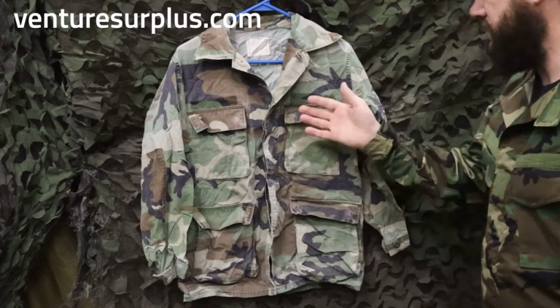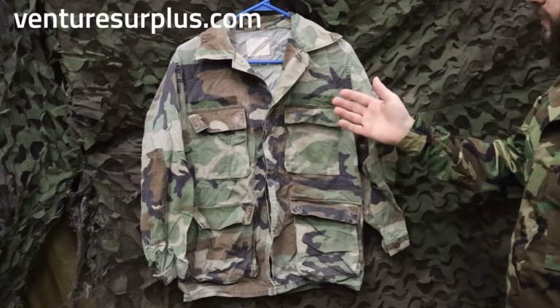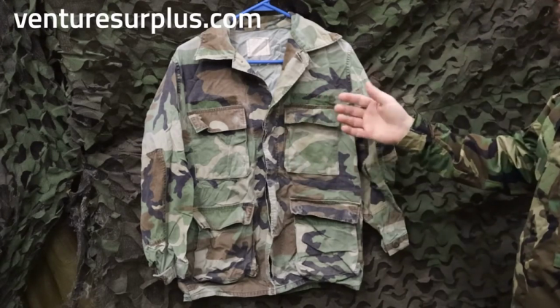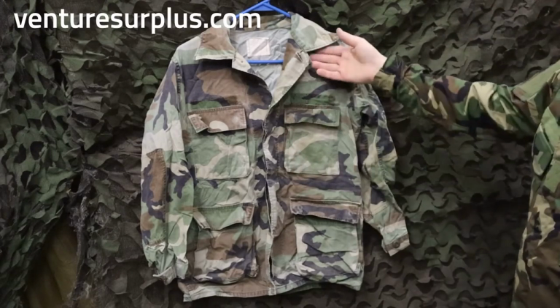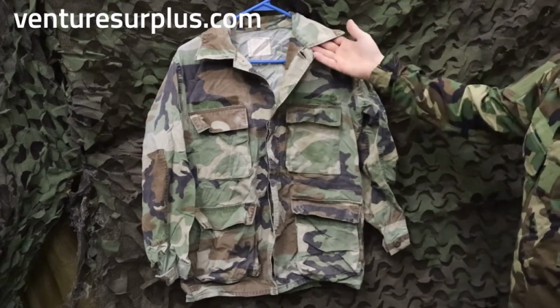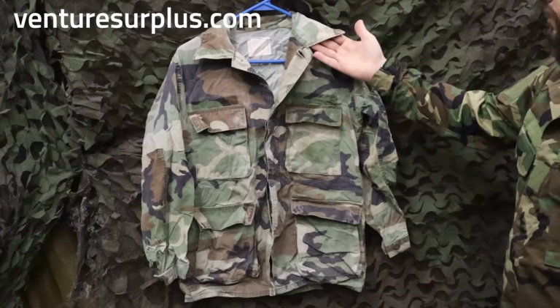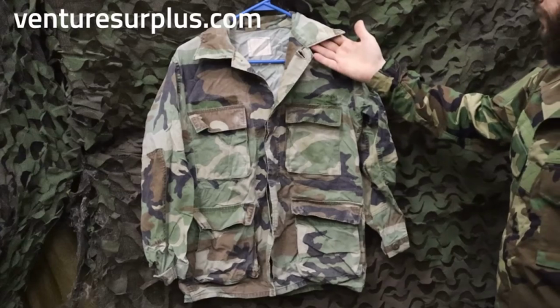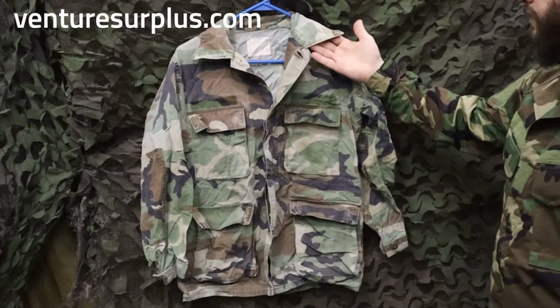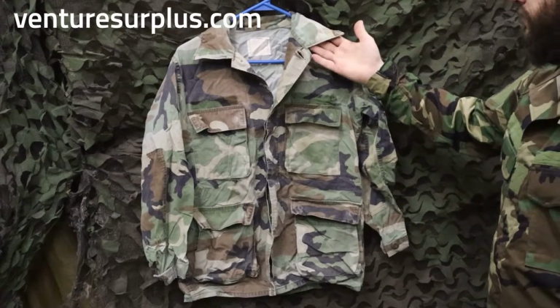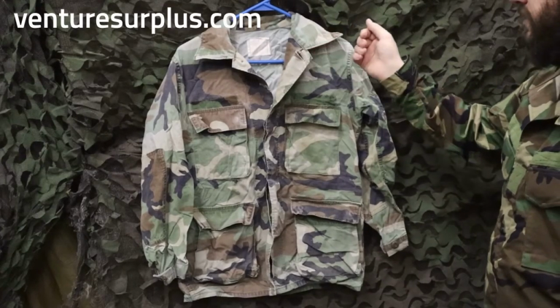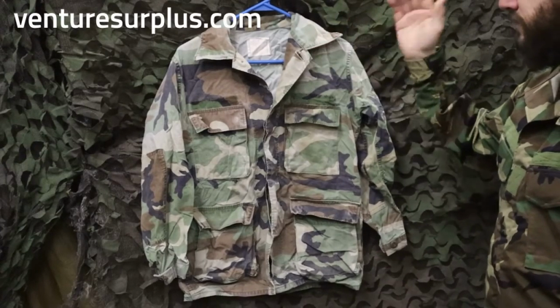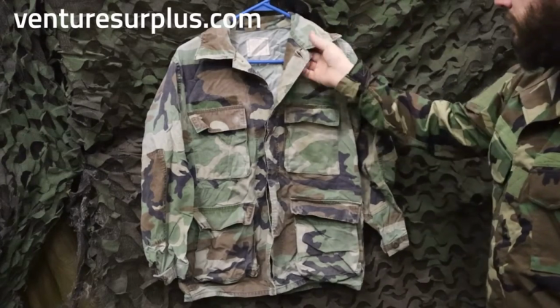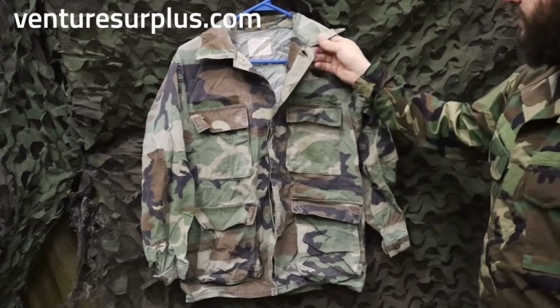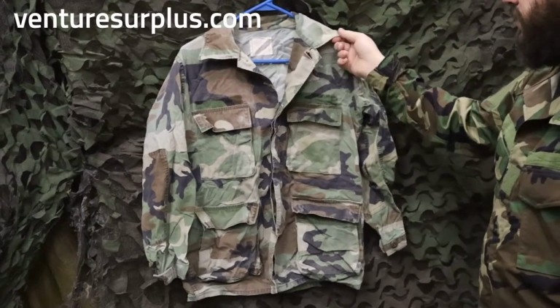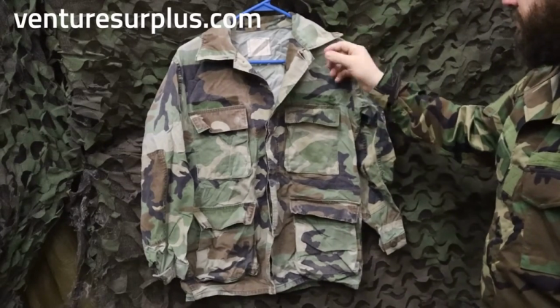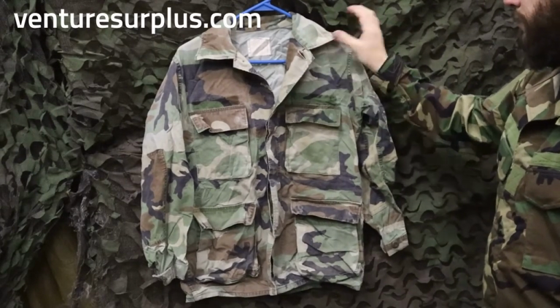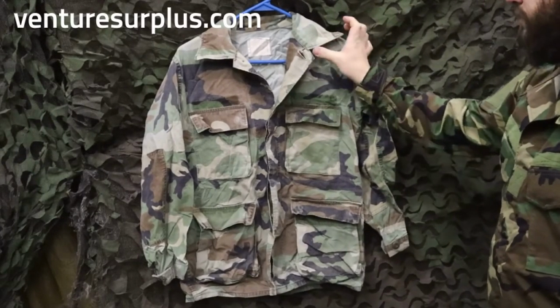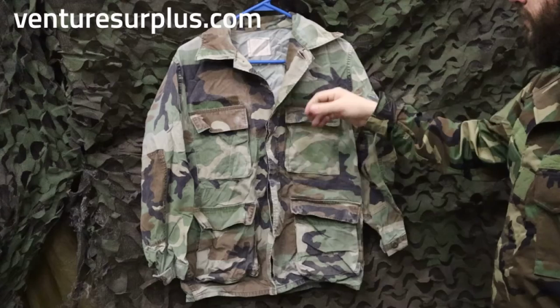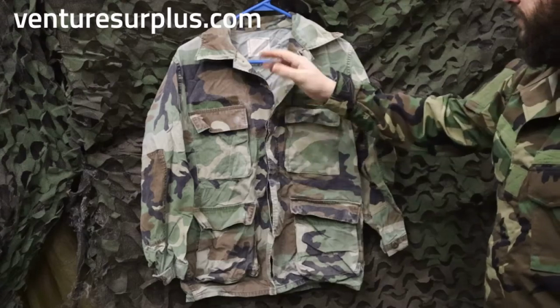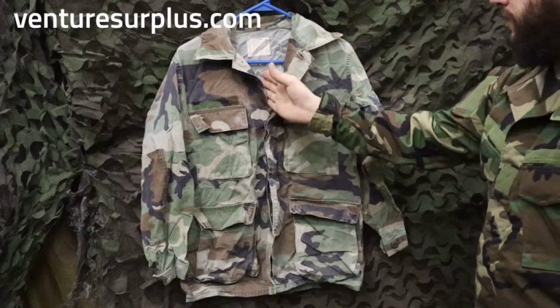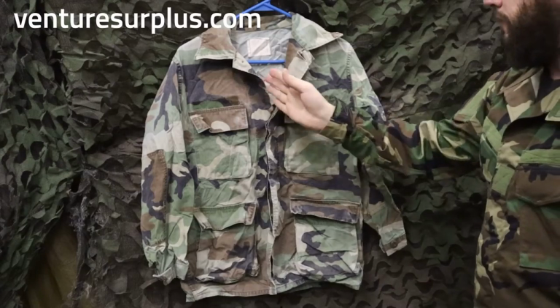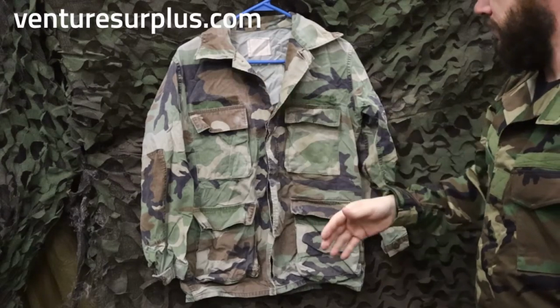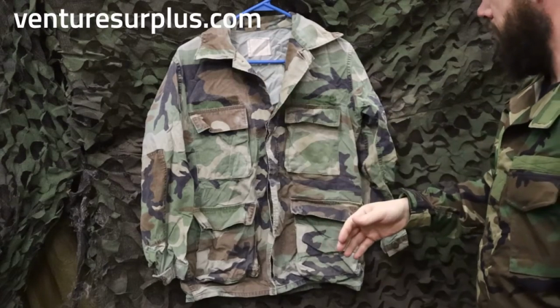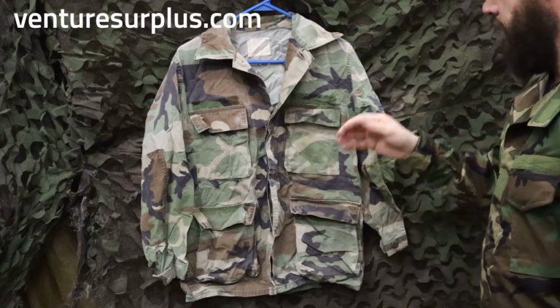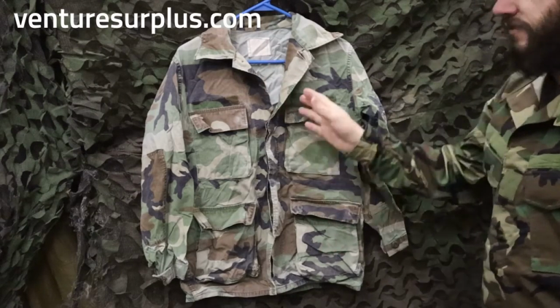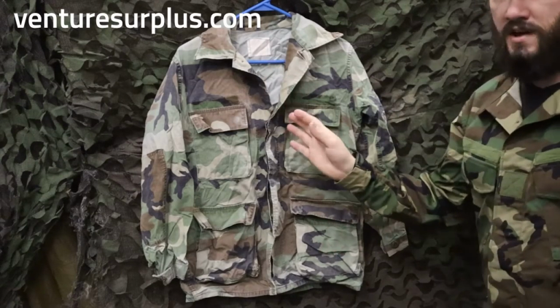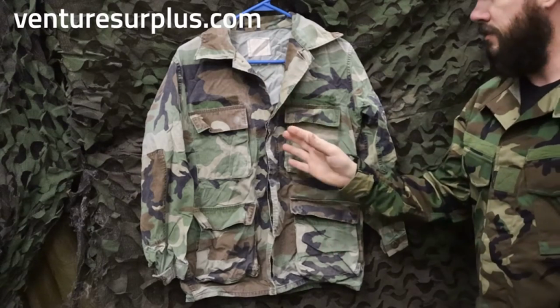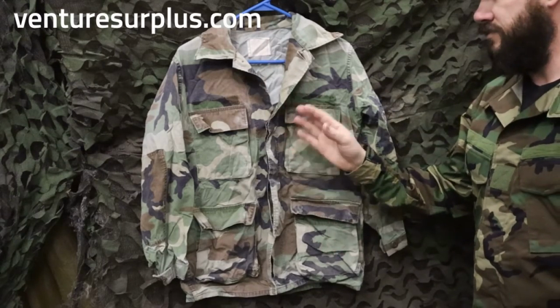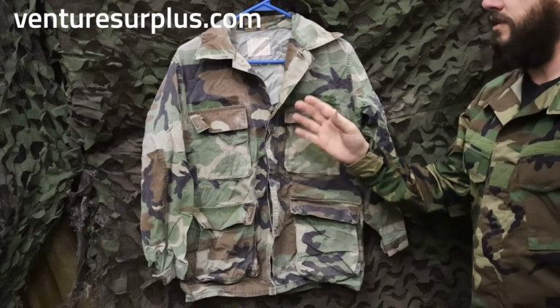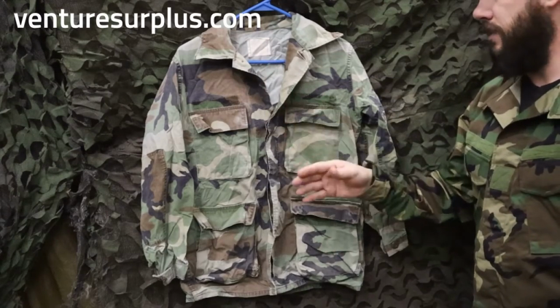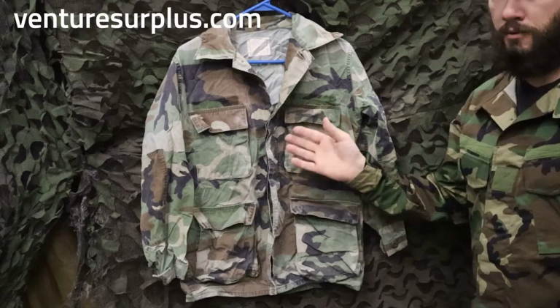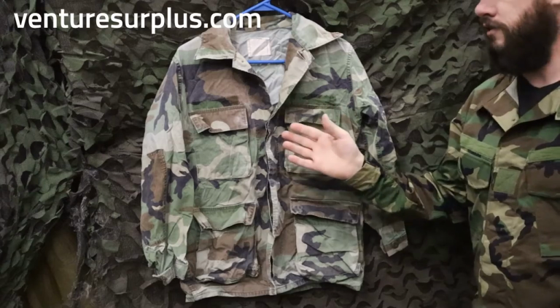The biggest indicator you have a Type 1 is these huge collars. They're commonly referred to as an Elvis collar. It's big, it's a couple inches wide, and it's got a bigger V opening right there. That's the fastest way to indicate you have a Type 1 in front of you.